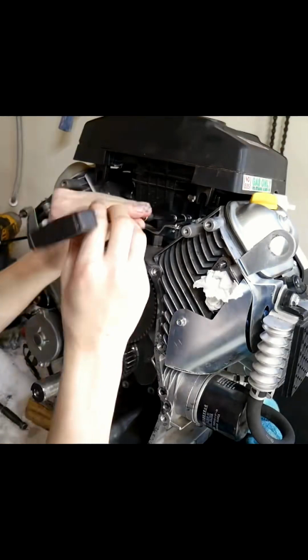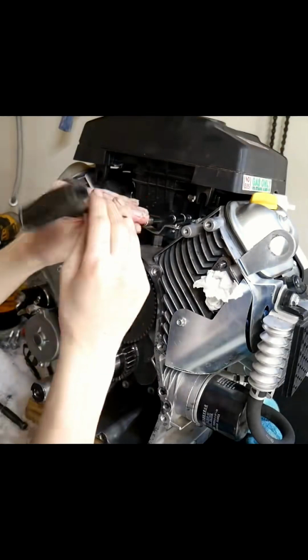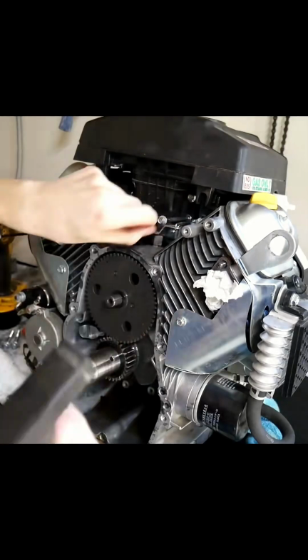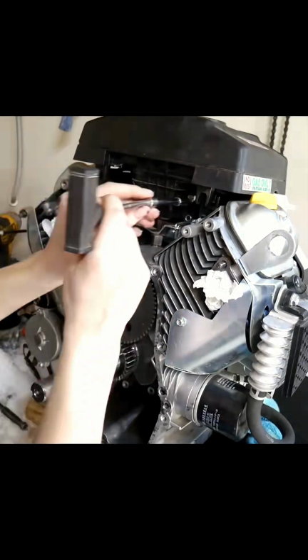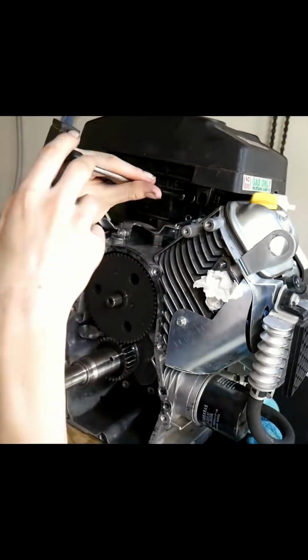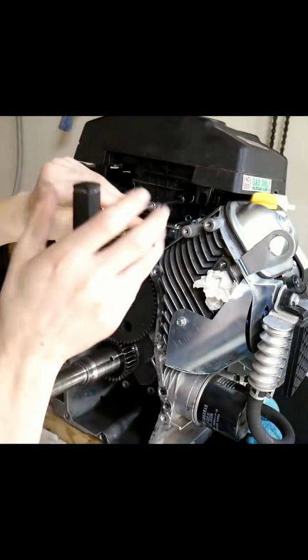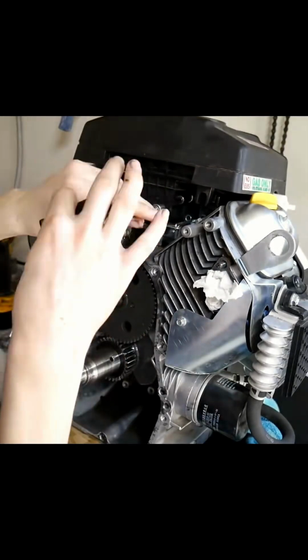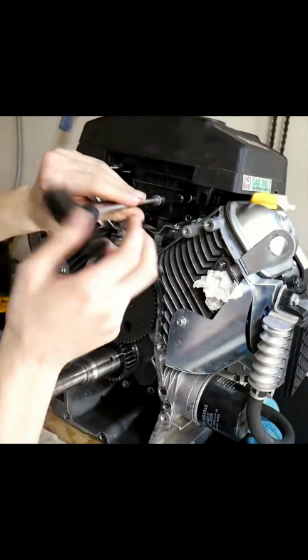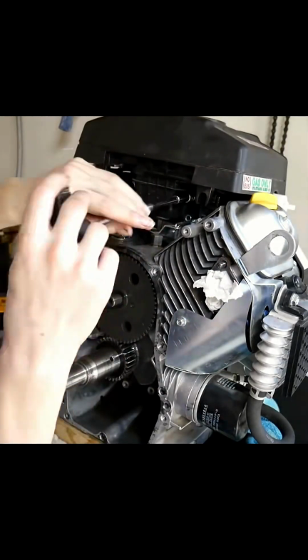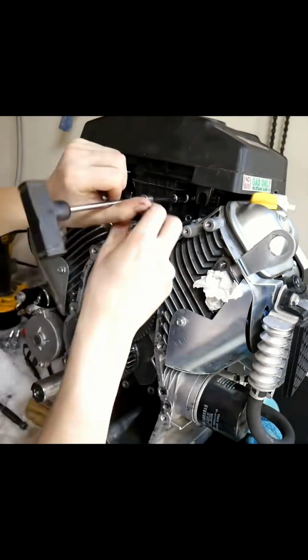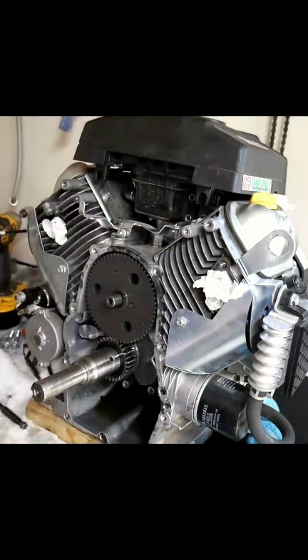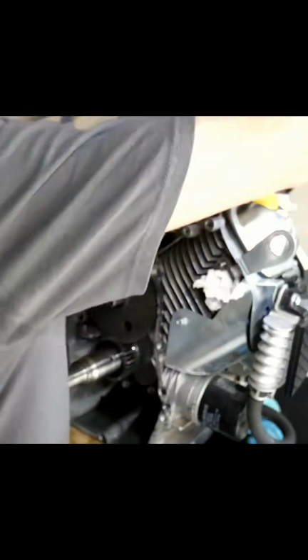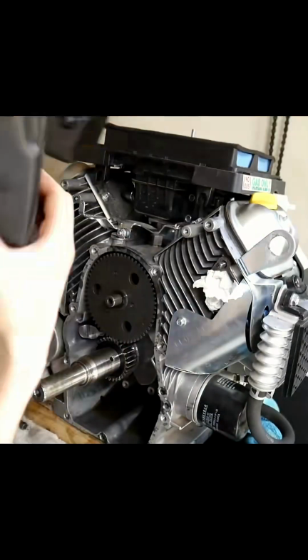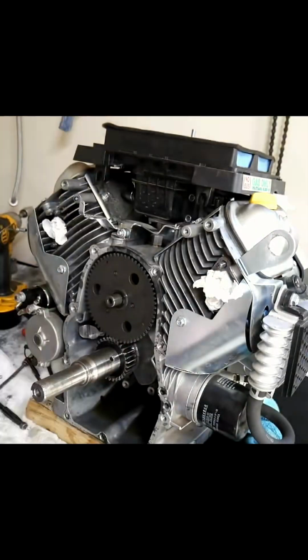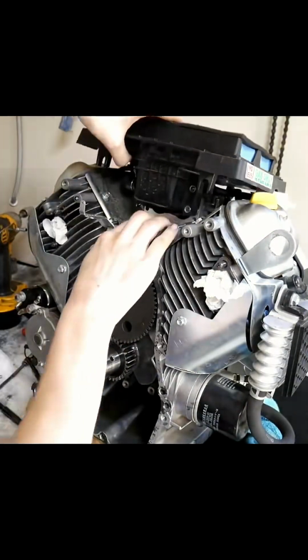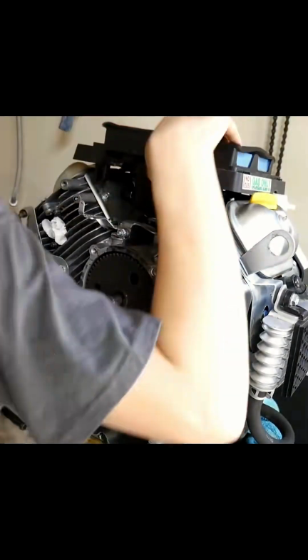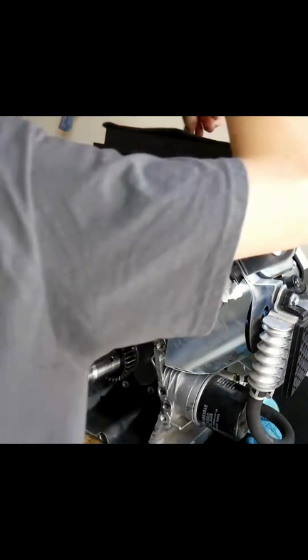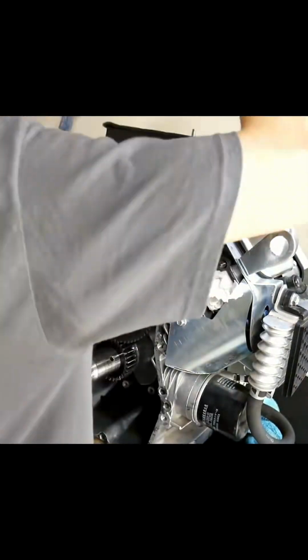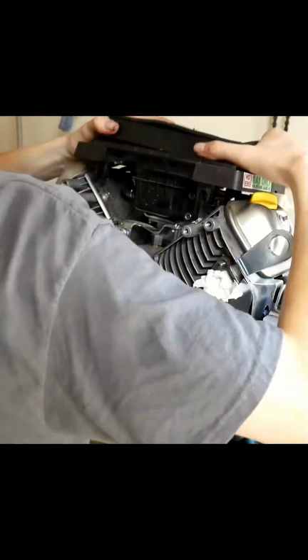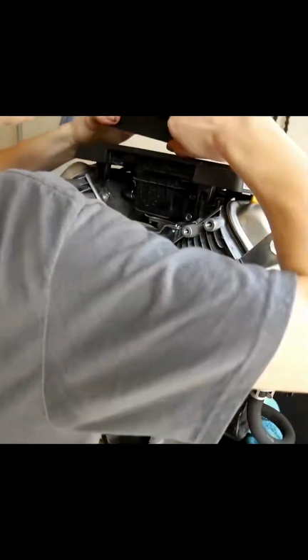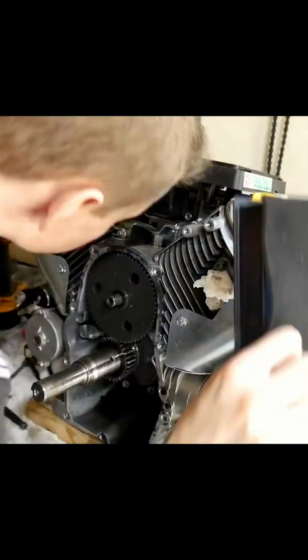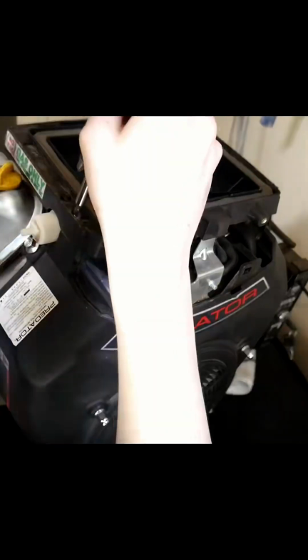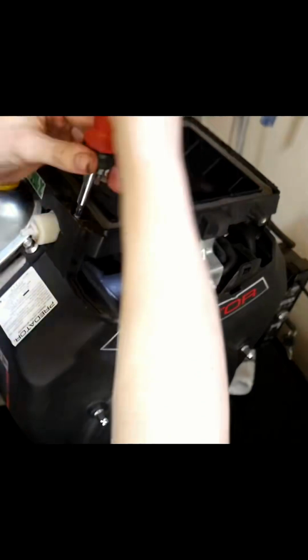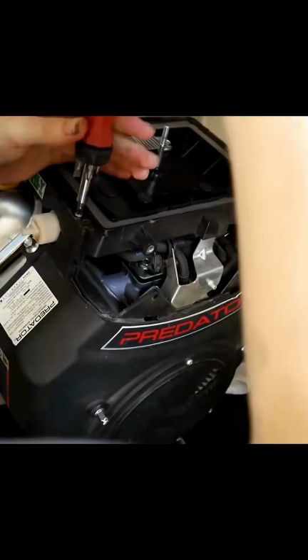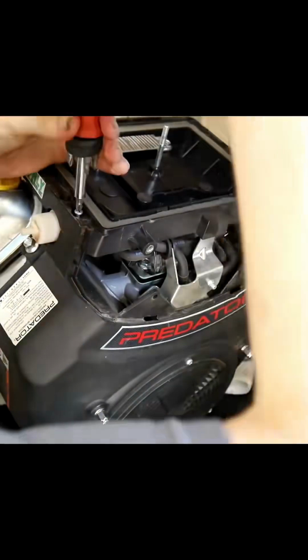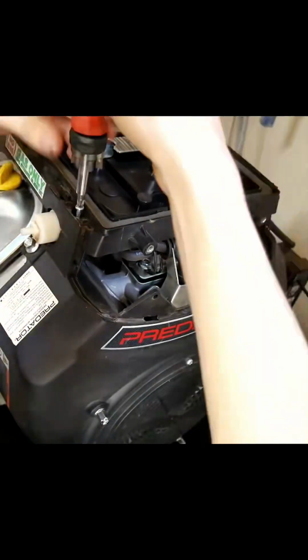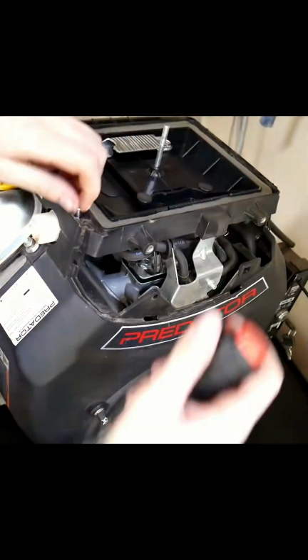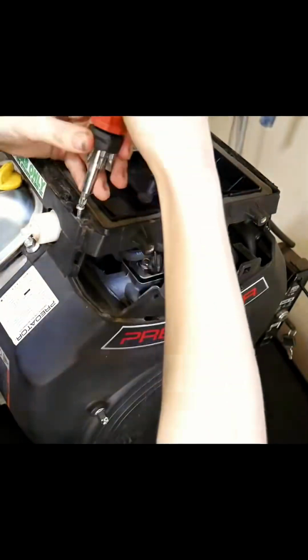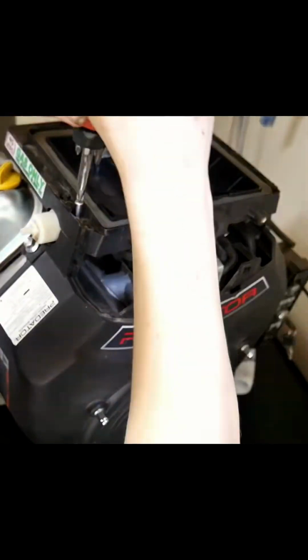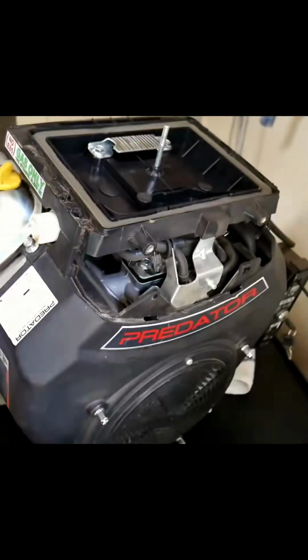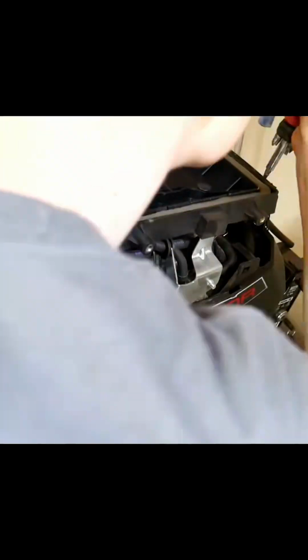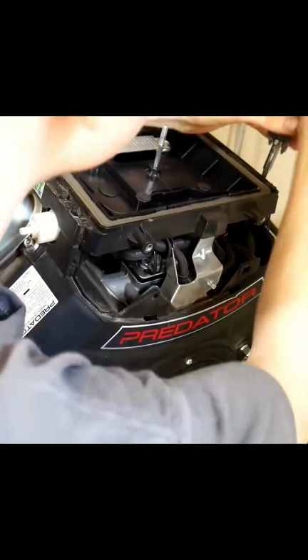Harbor Freight should have sold this engine for 50% off, because we are literally throwing away half of it. Most of the stock stuff is for emissions anyway.